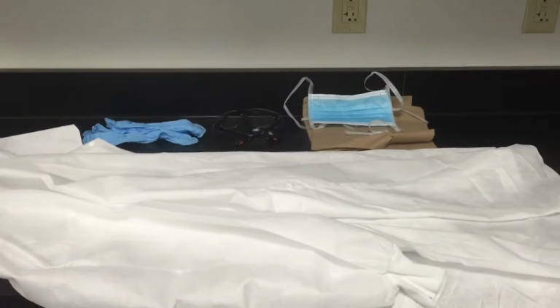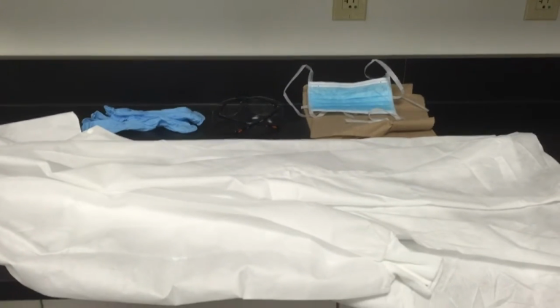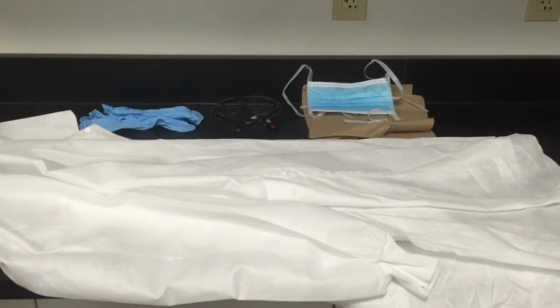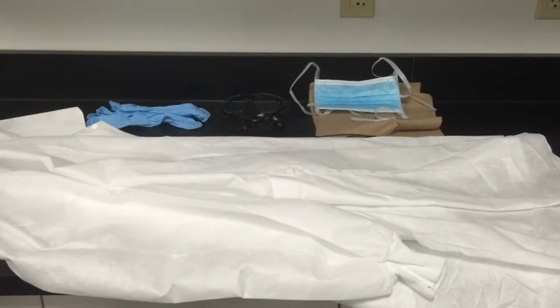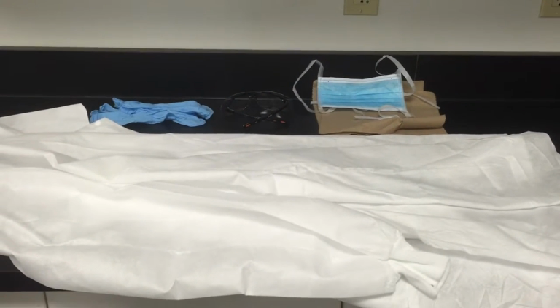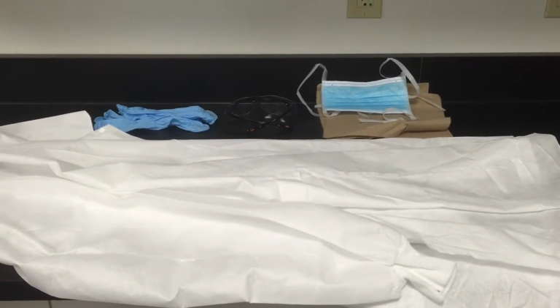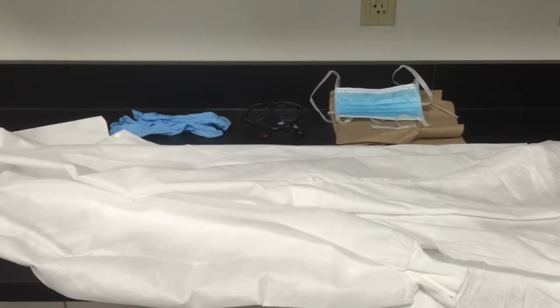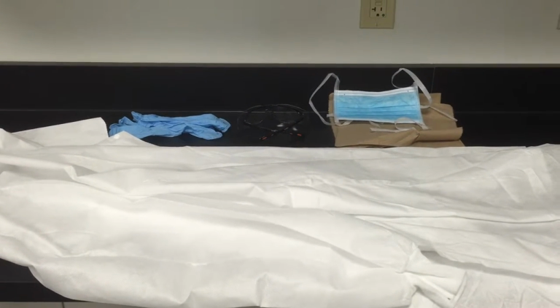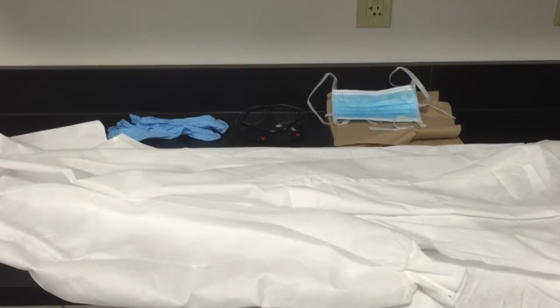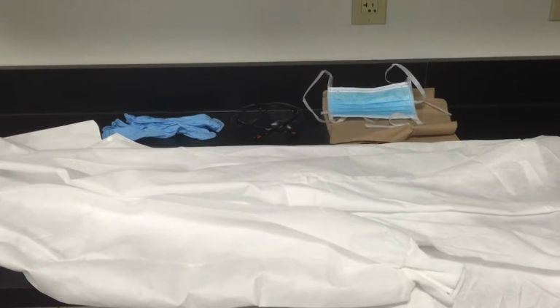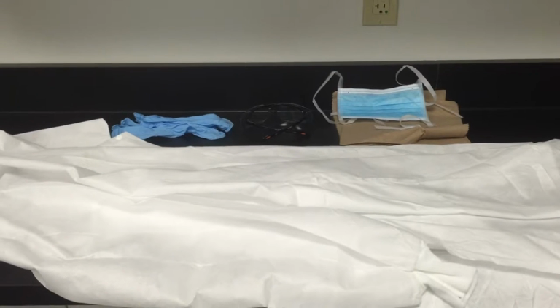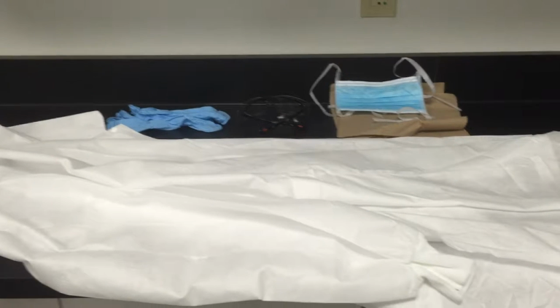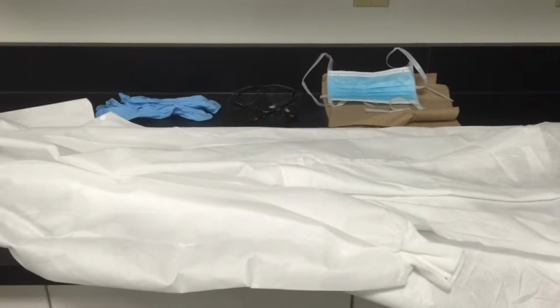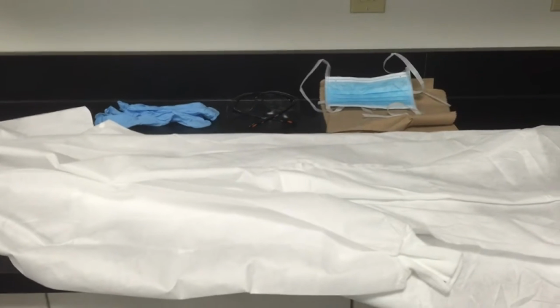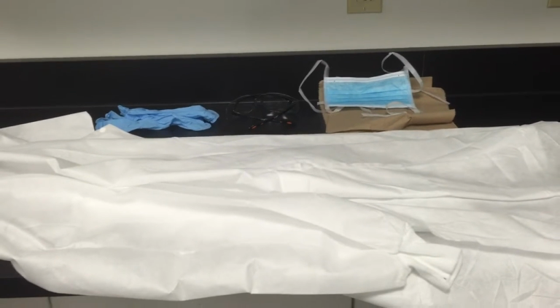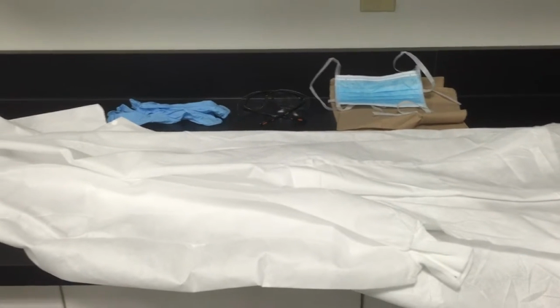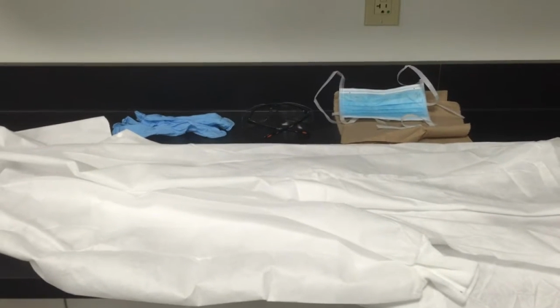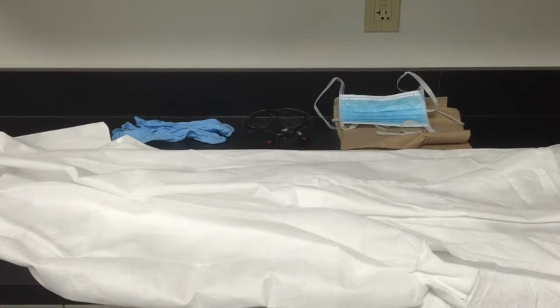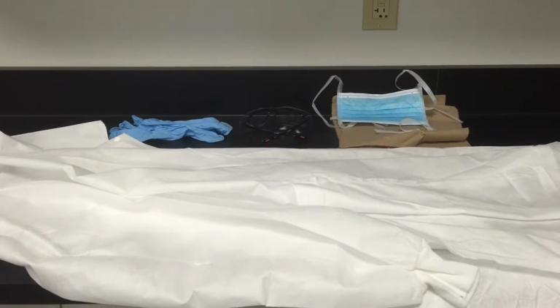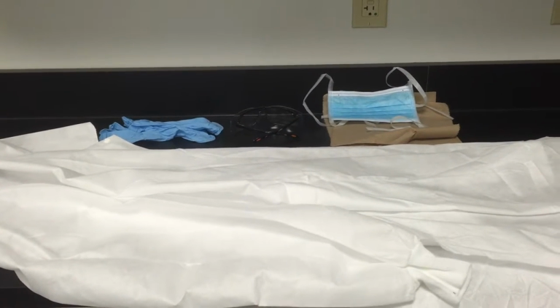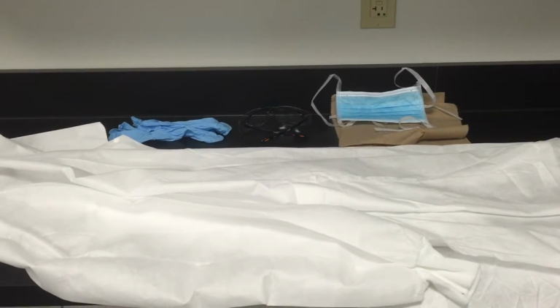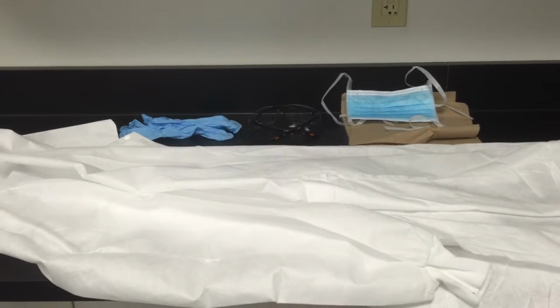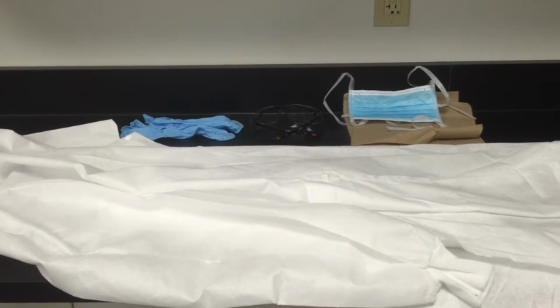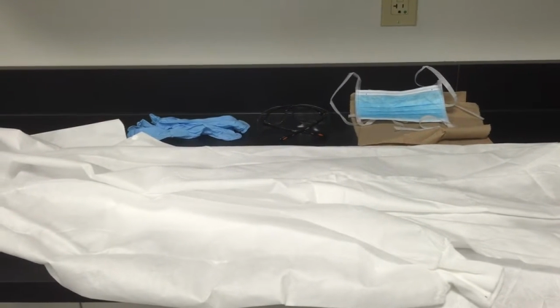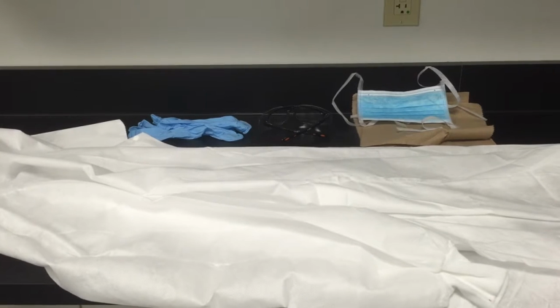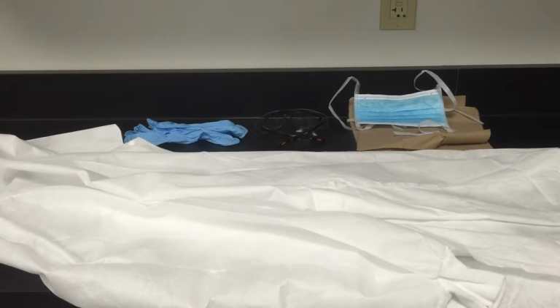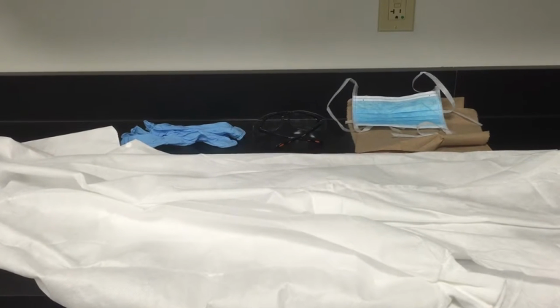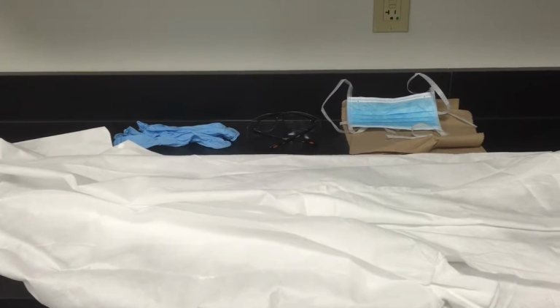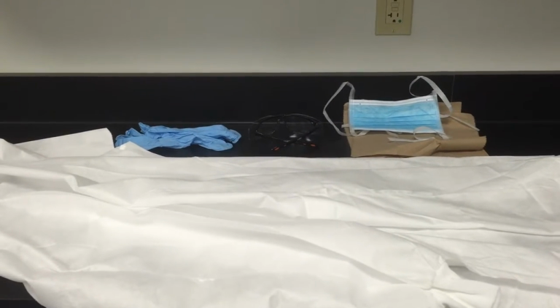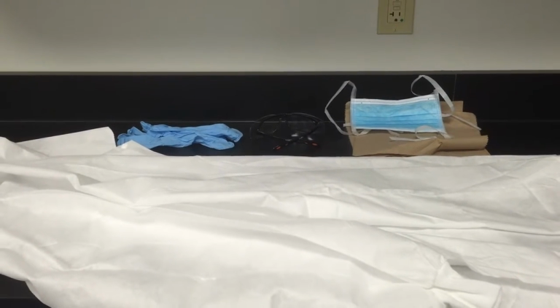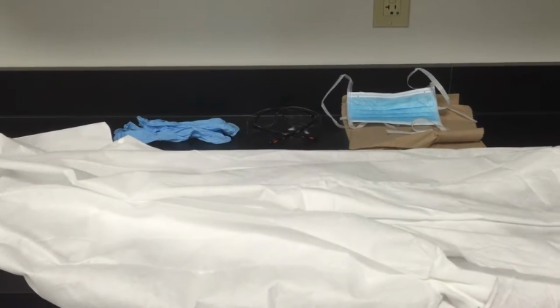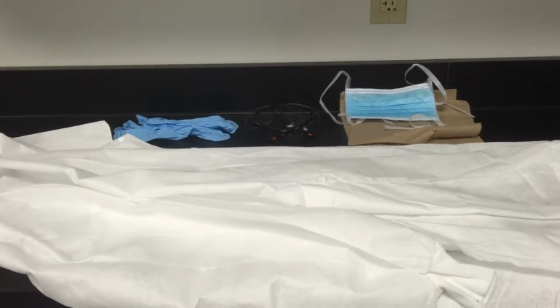We are going to demonstrate how to don and doff PPE. PPE is personal protective equipment. Donning is putting on and doffing is taking it off.